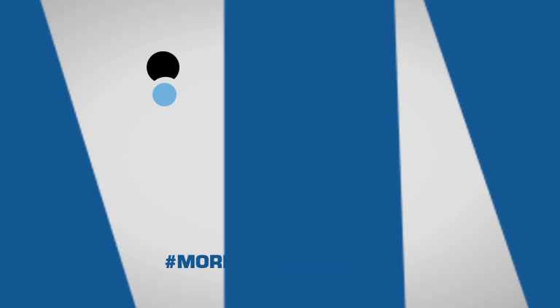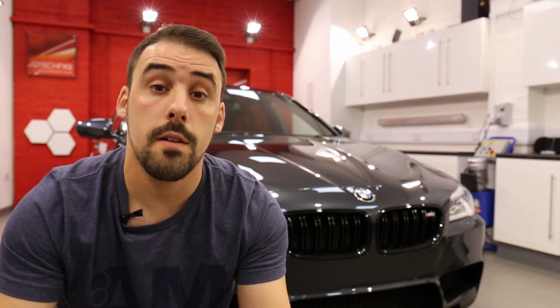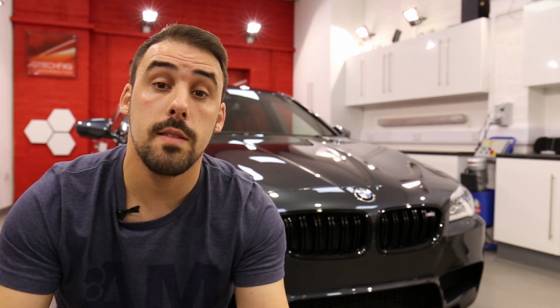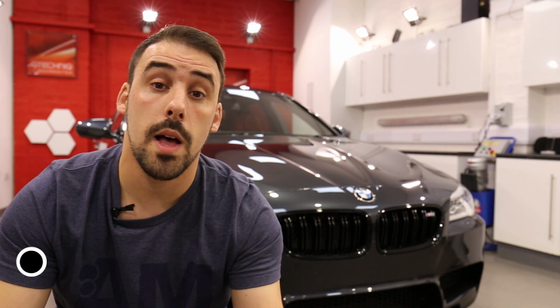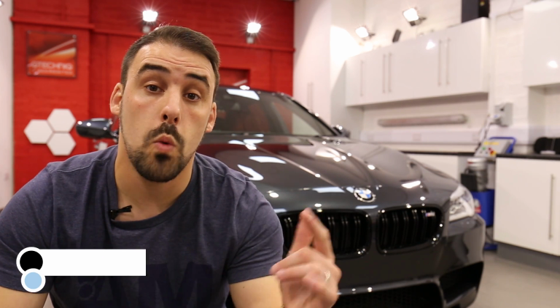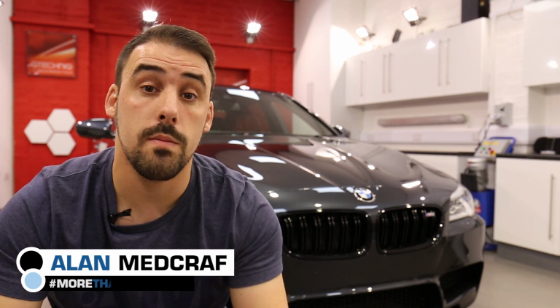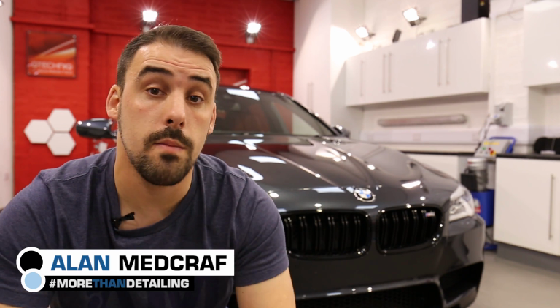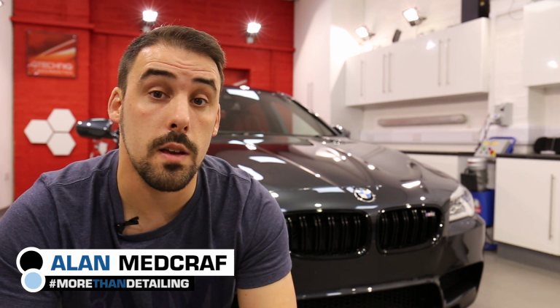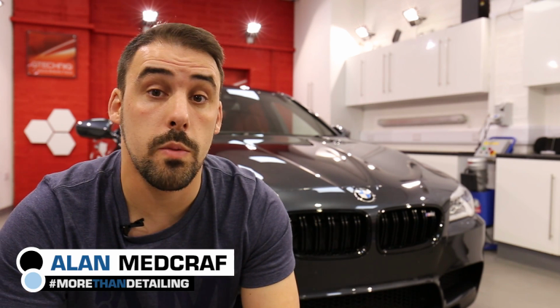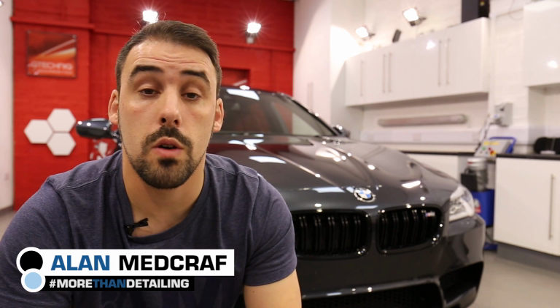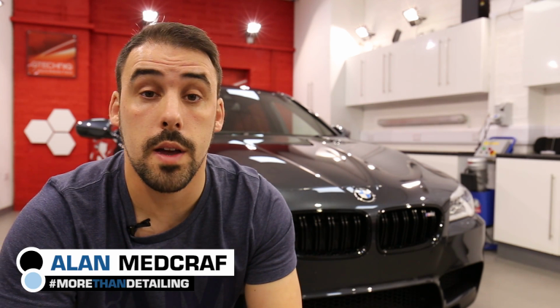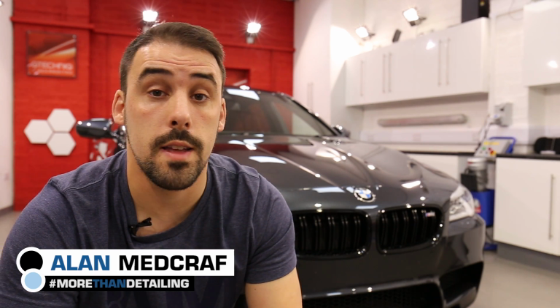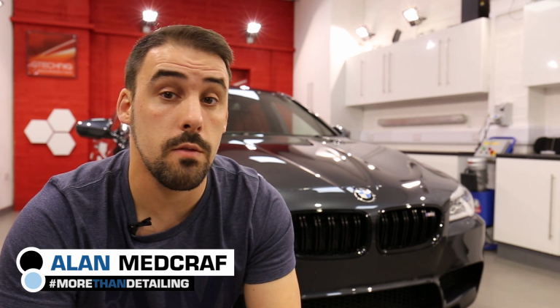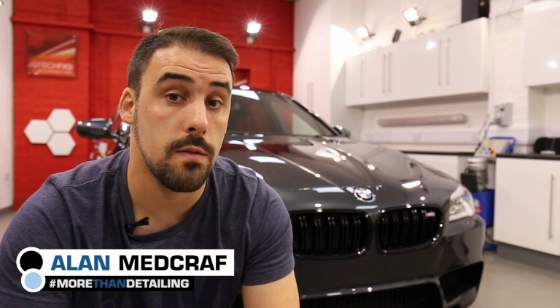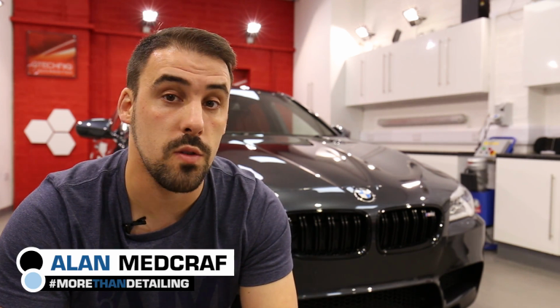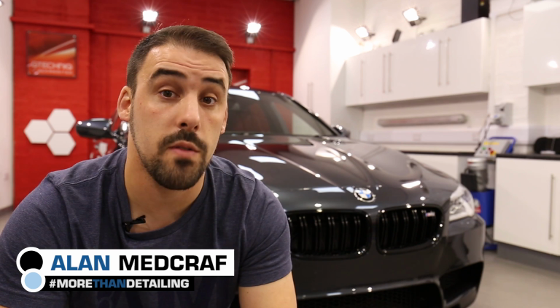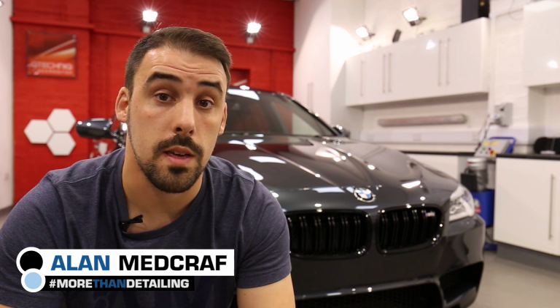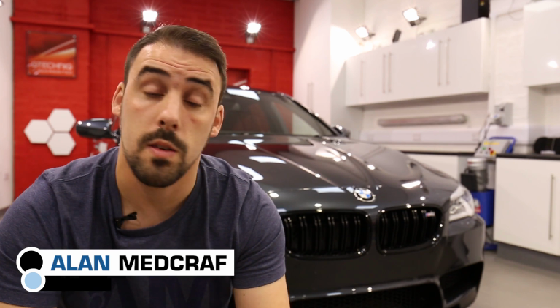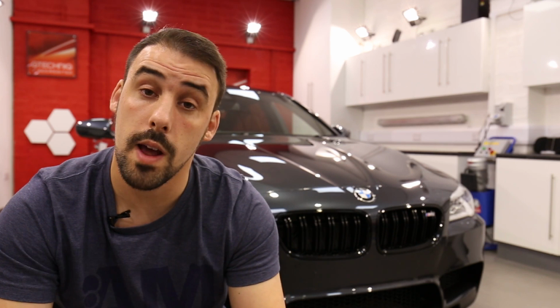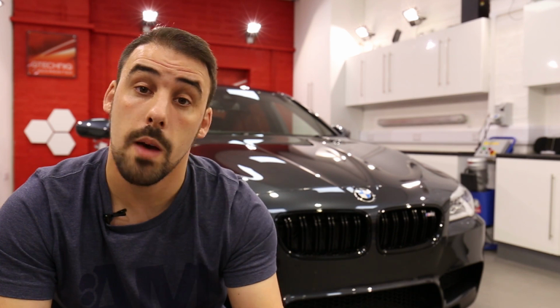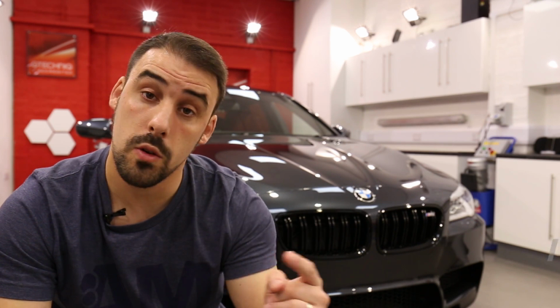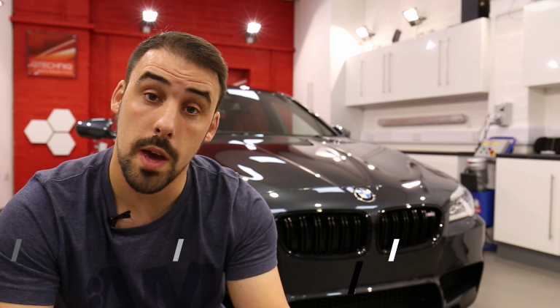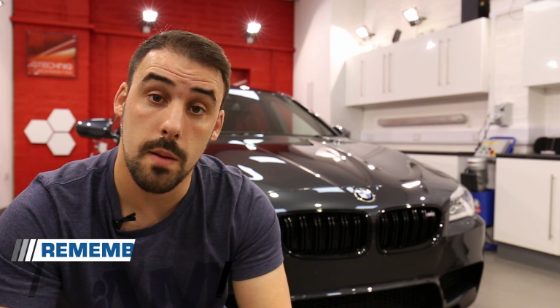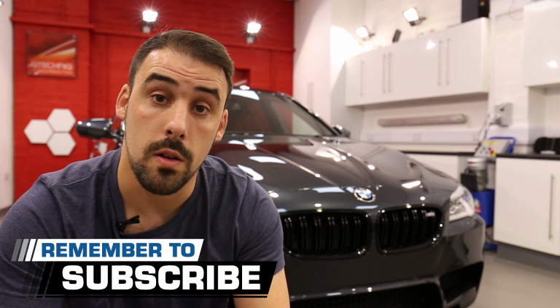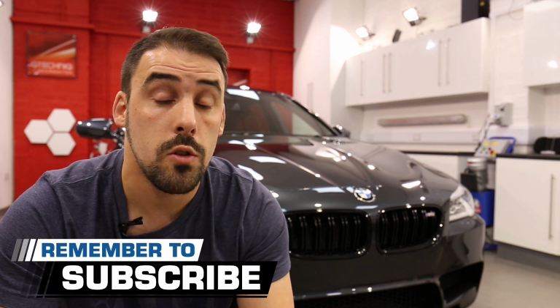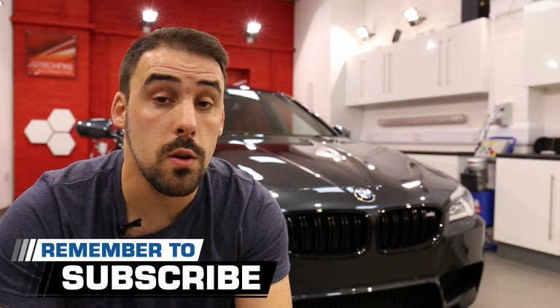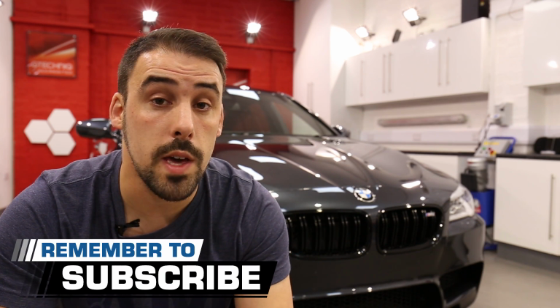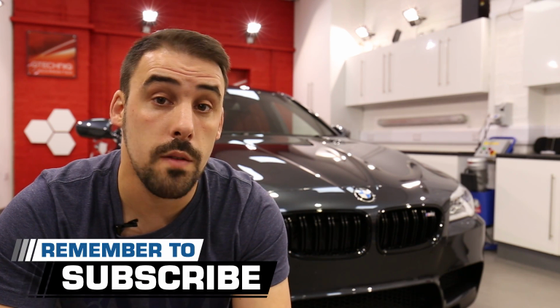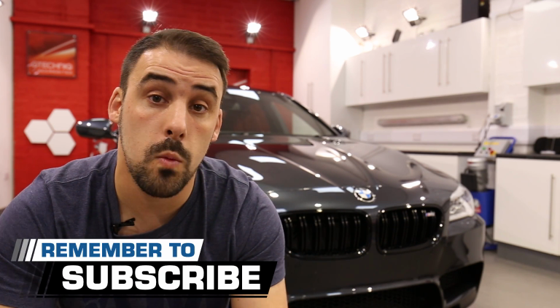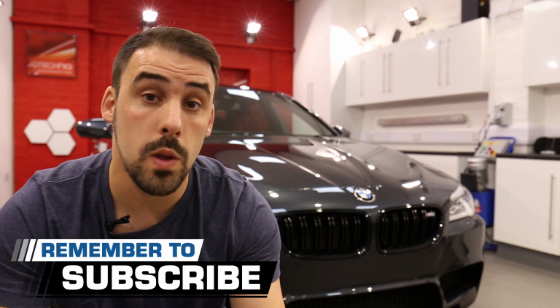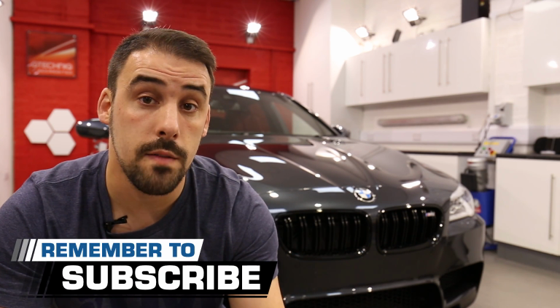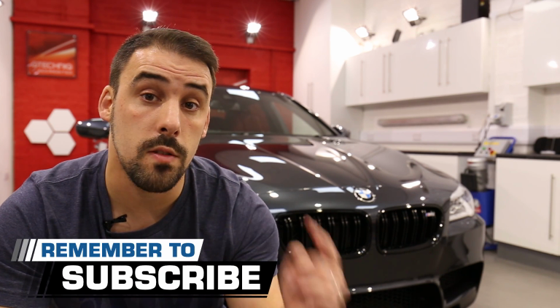Hey there guys, I'm Alan and welcome to AIM Details, where we bring you car care and detailing related videos every week. Subscribe and make sure you smash that bell so you get a notification every time we go live to answer your detailing questions.